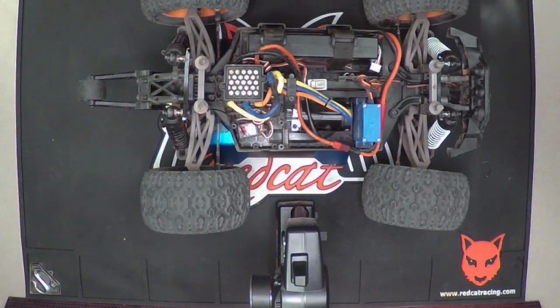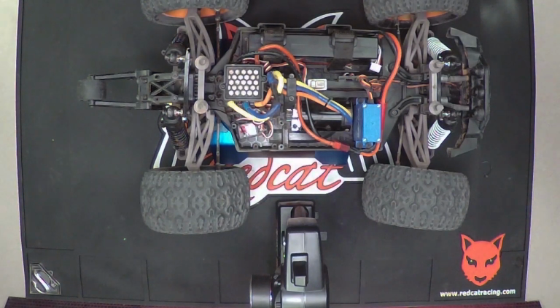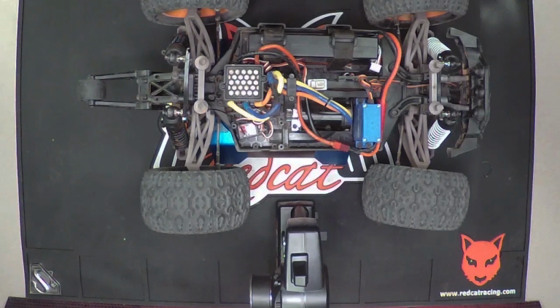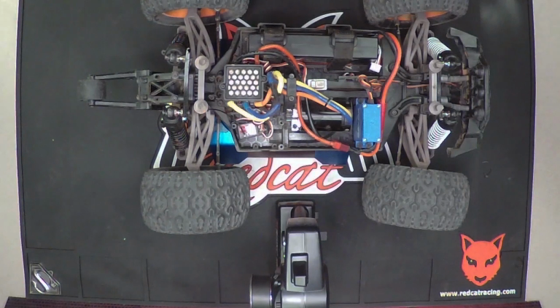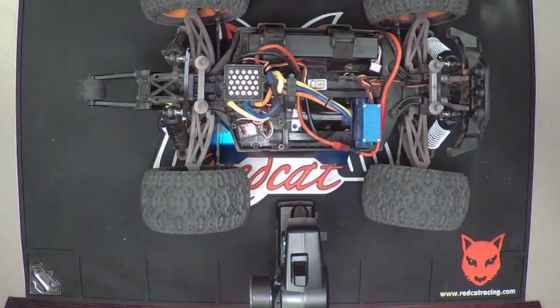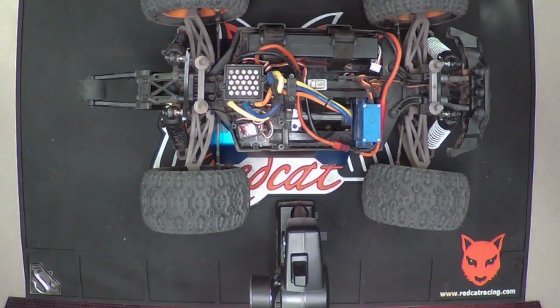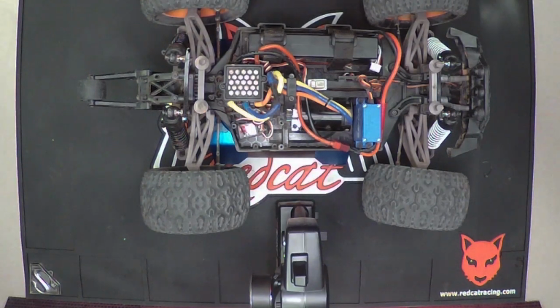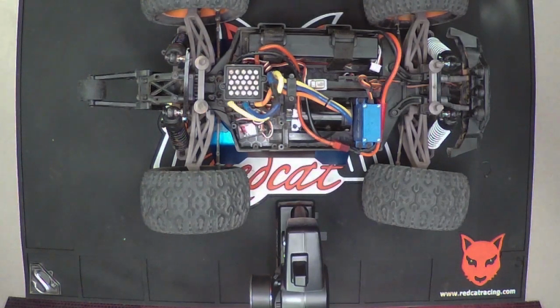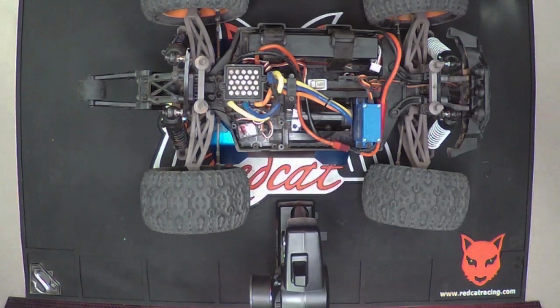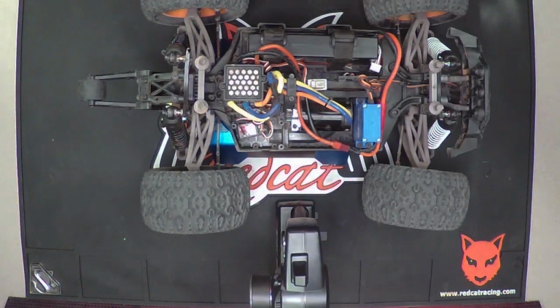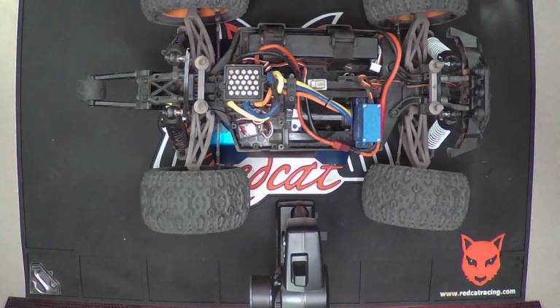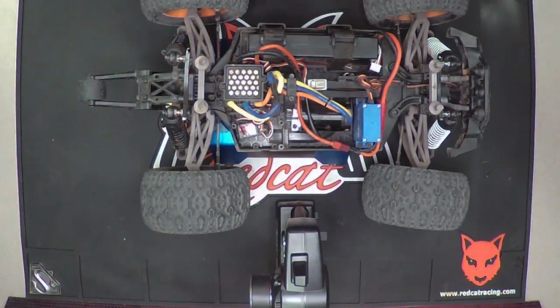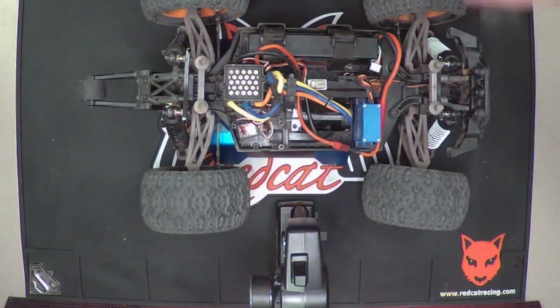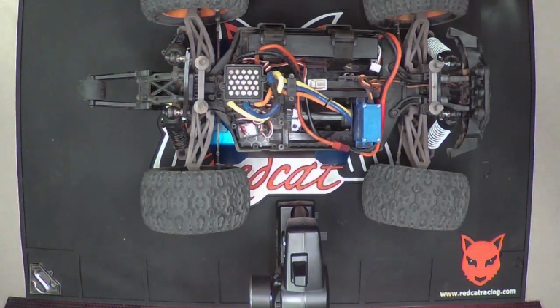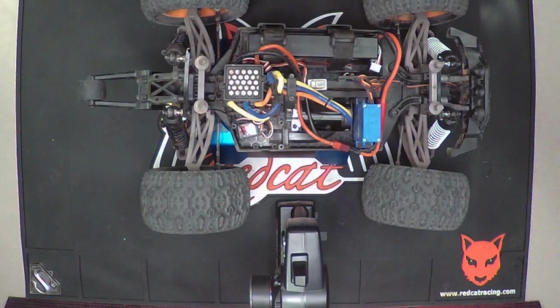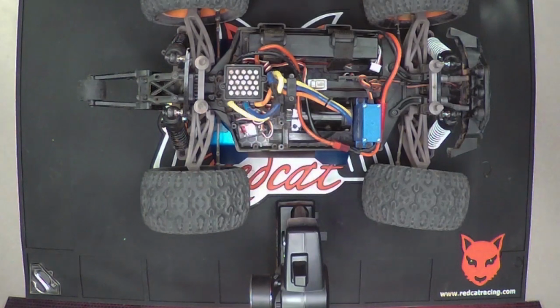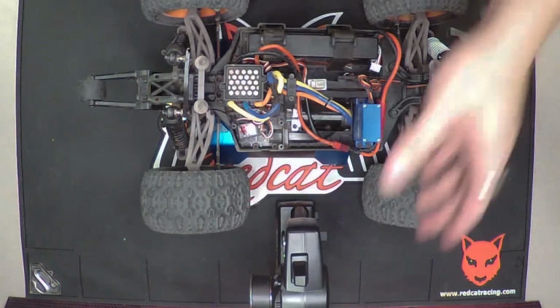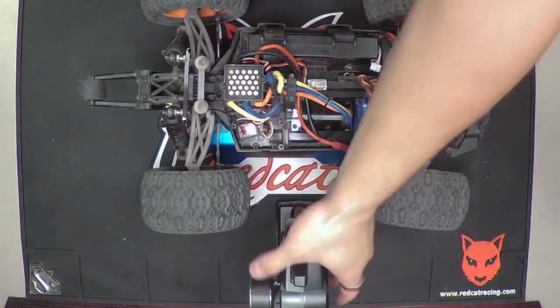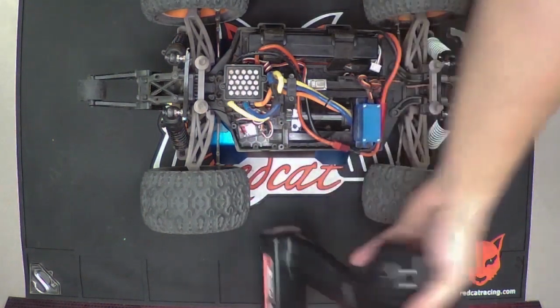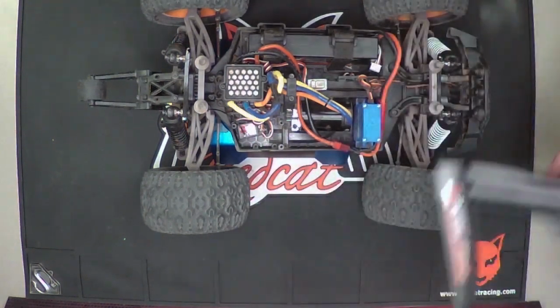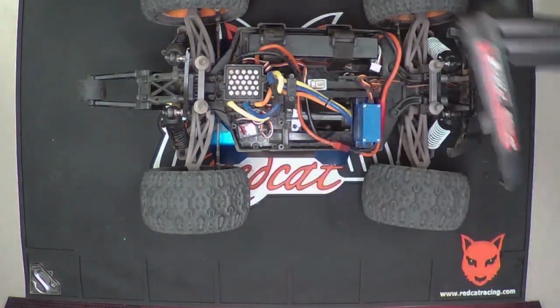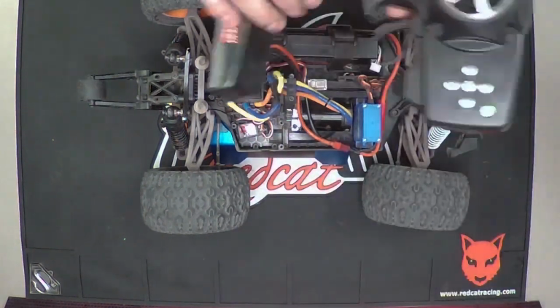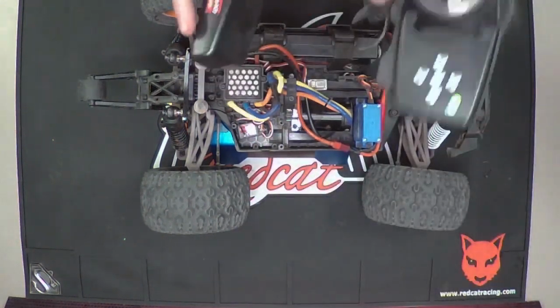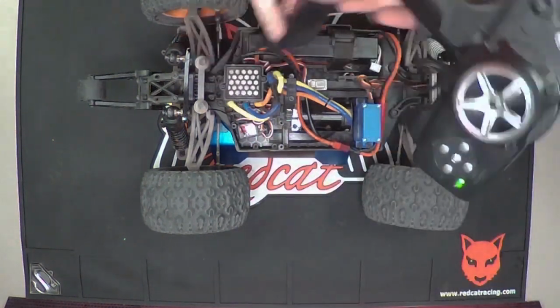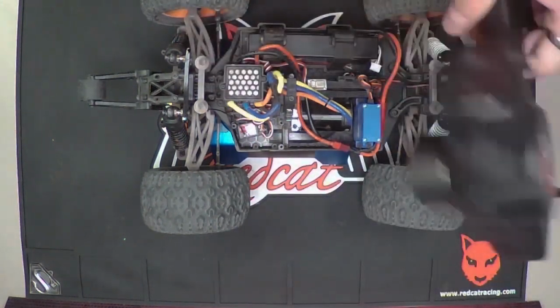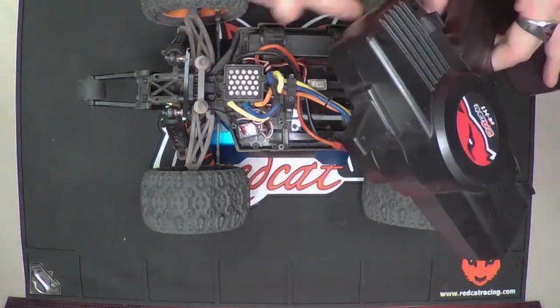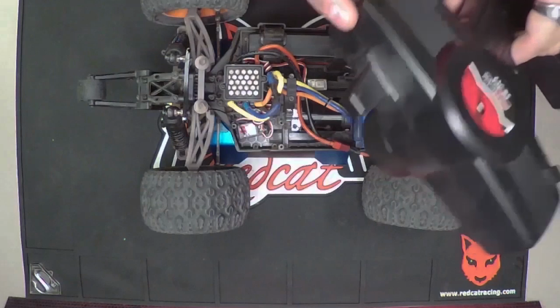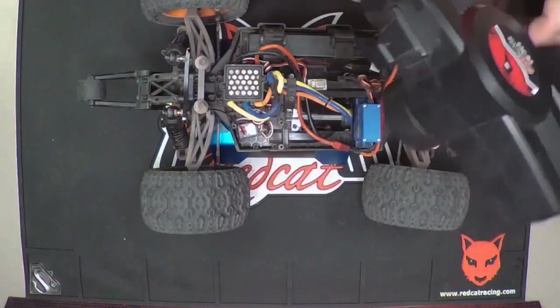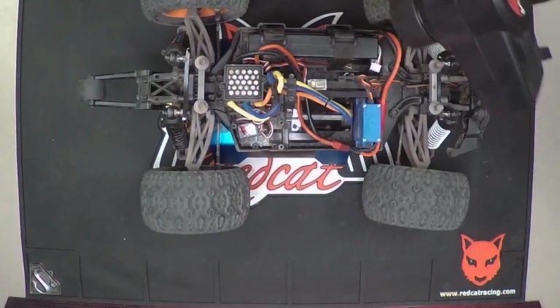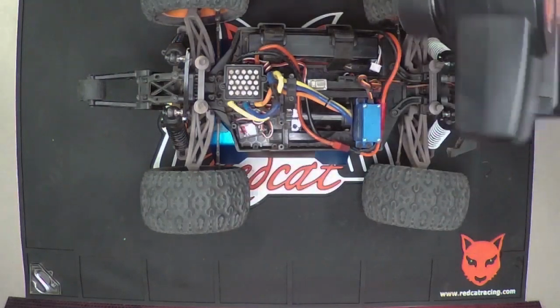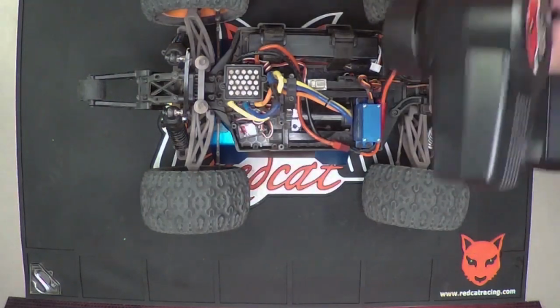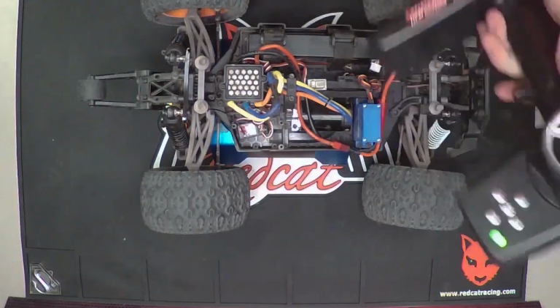It will also be good to do this on a vehicle that has the ESC being replaced, upgraded, or anything. First, with your standard Red Cat Racing controller, you want to set the throttle trim to zero.